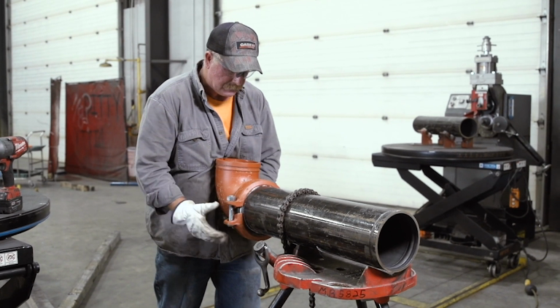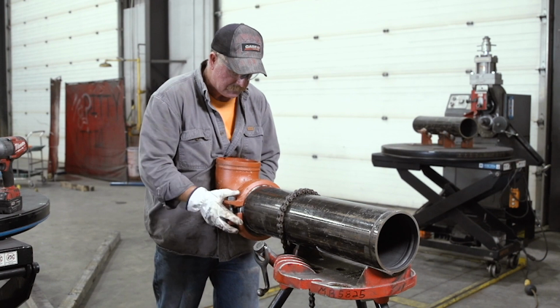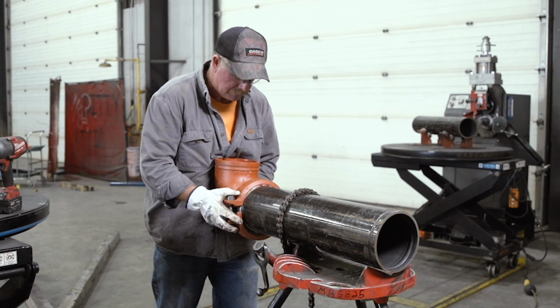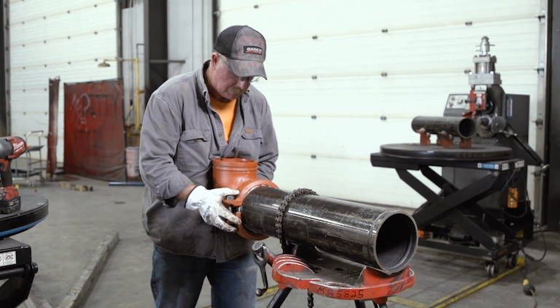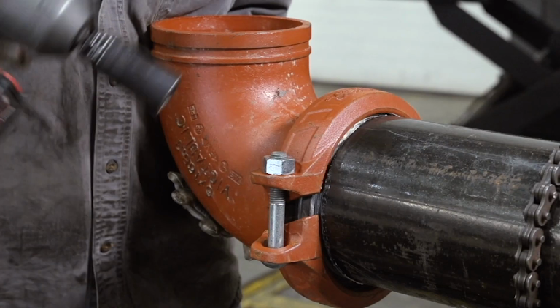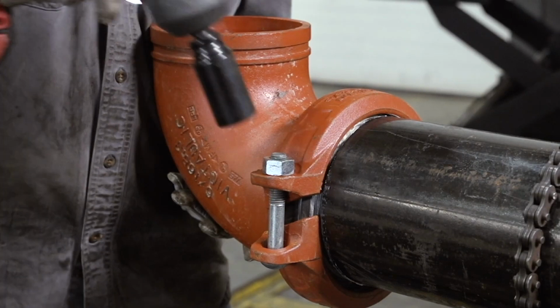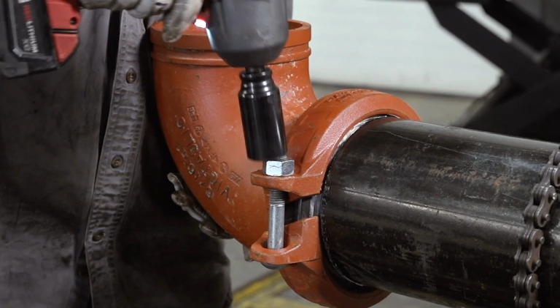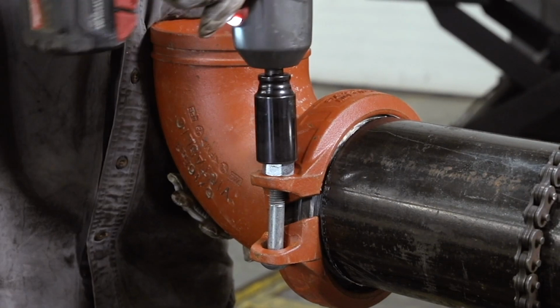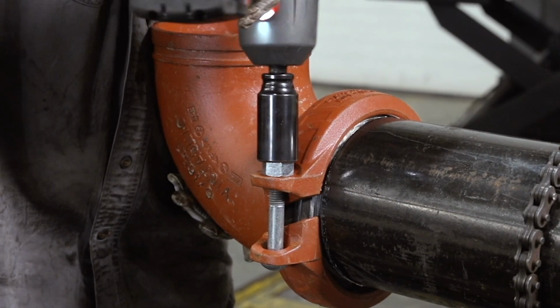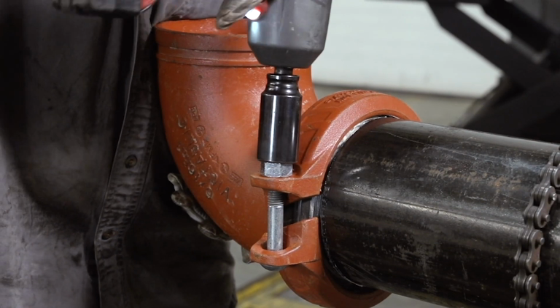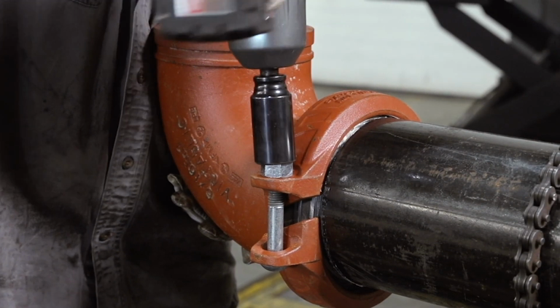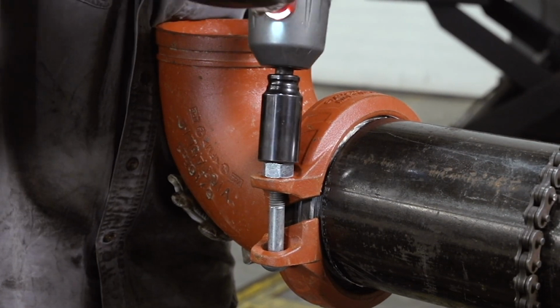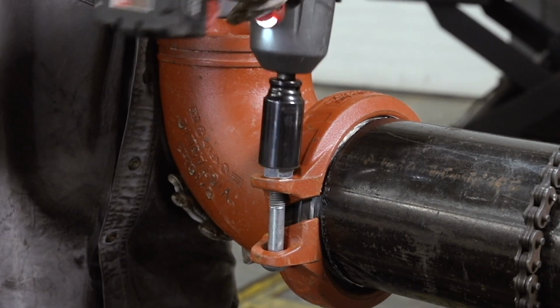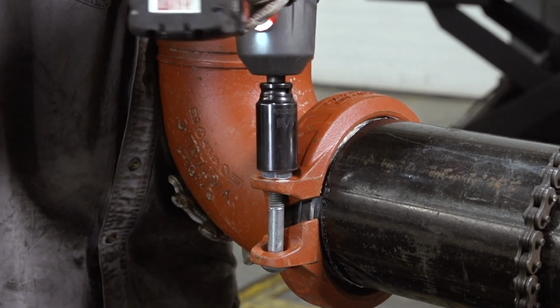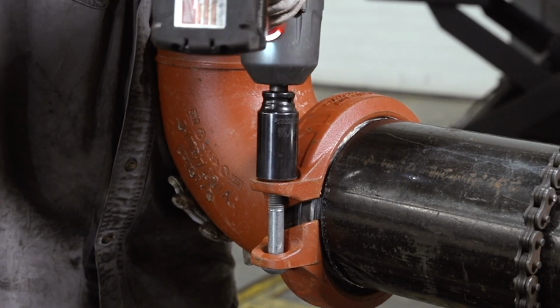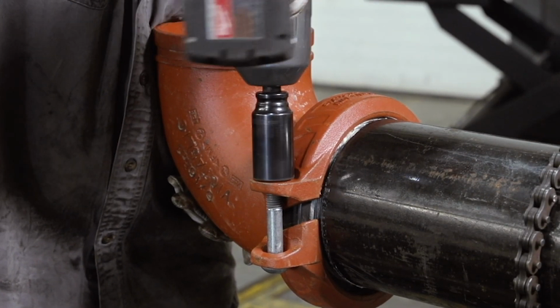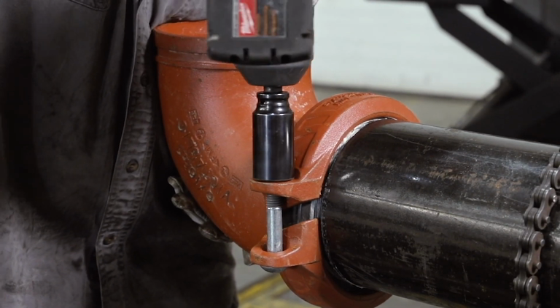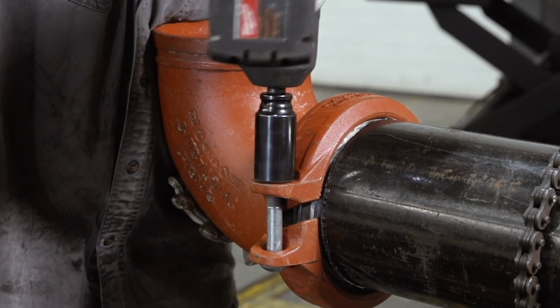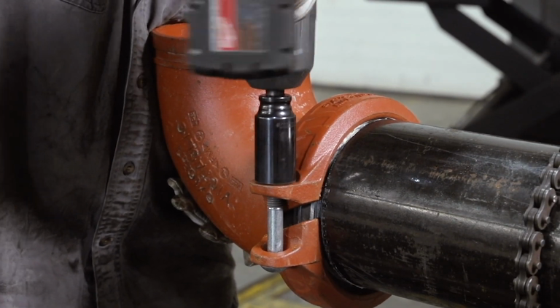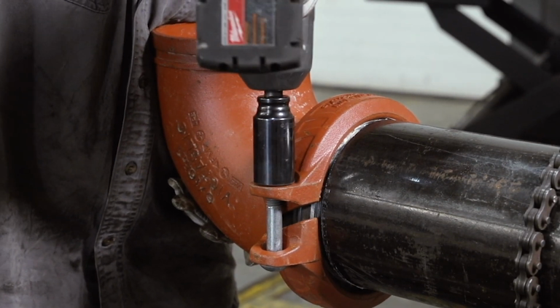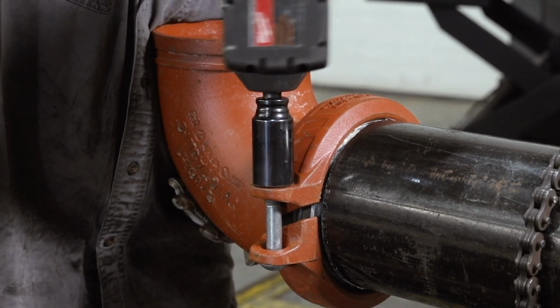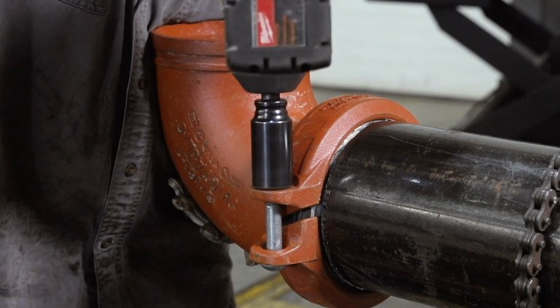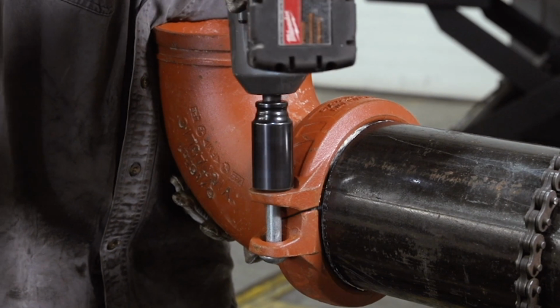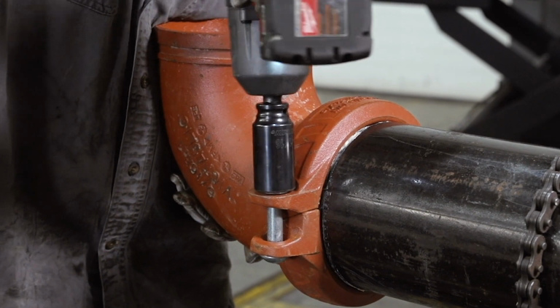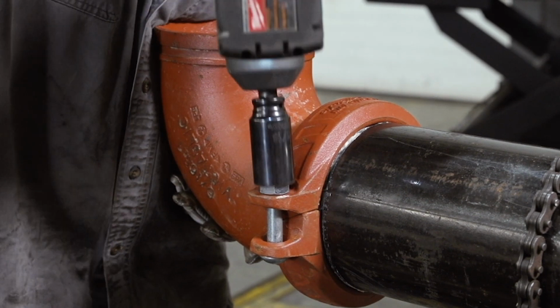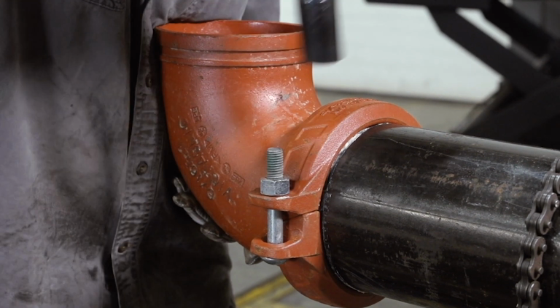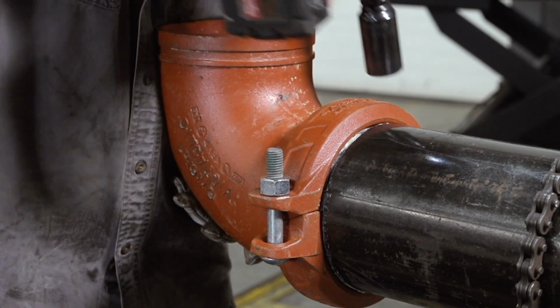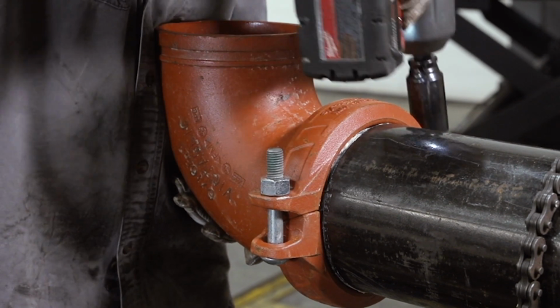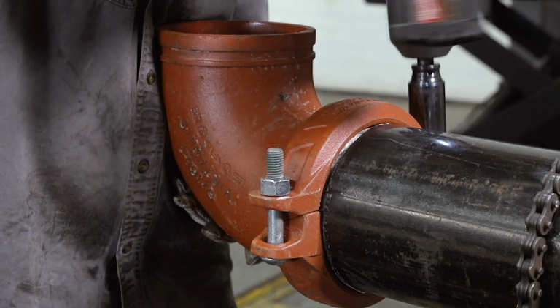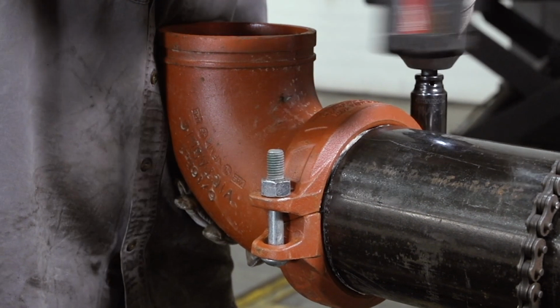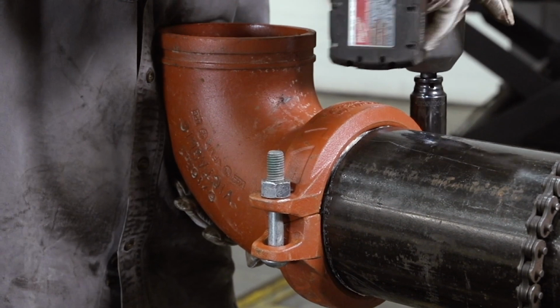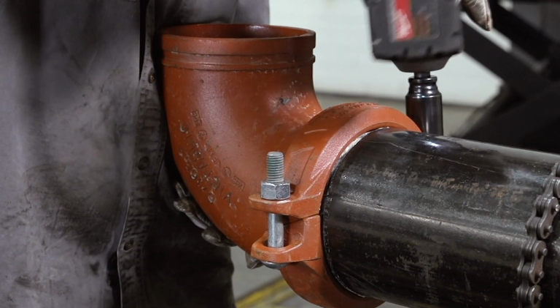Autodesk Revit was essential in Victaulic being able to complete our fabrication spools on time, allowing Pullenkent to complete their project on time.